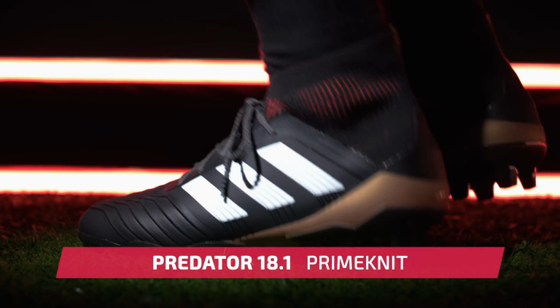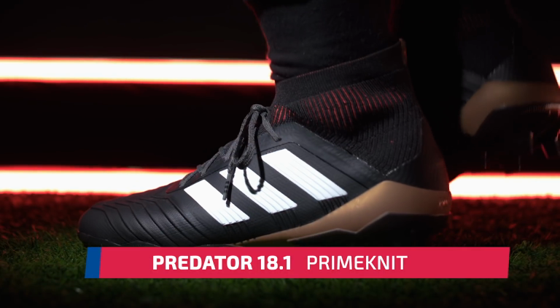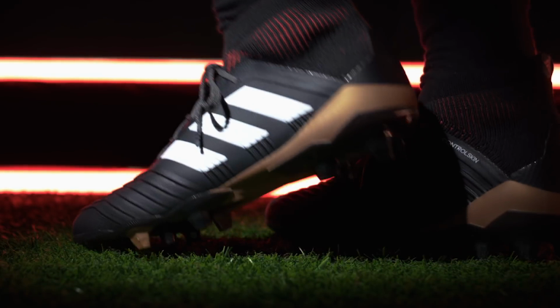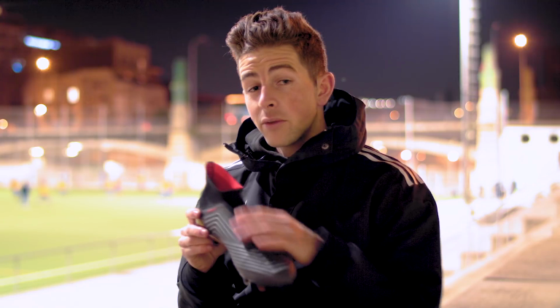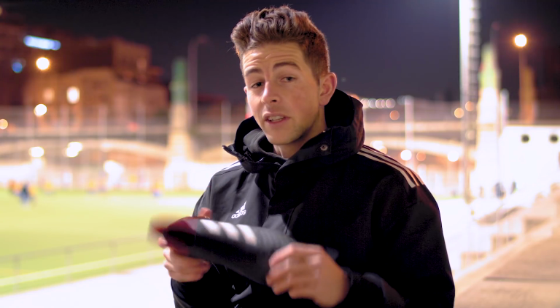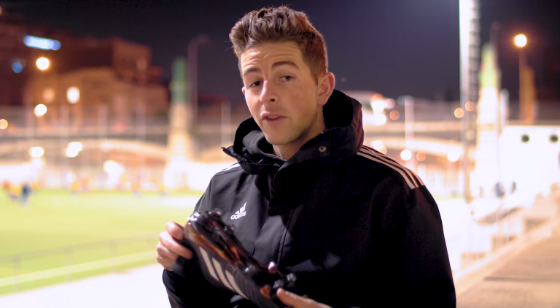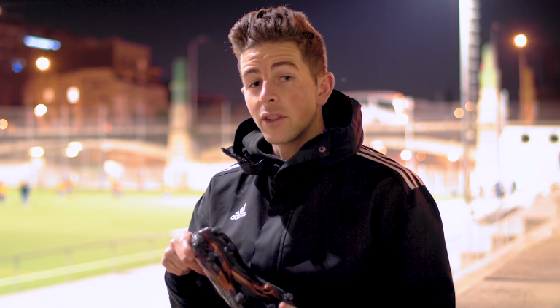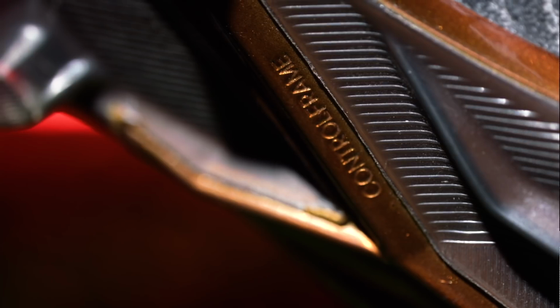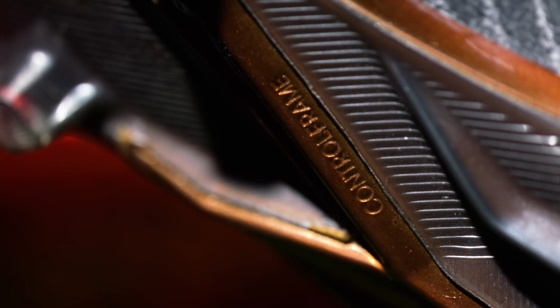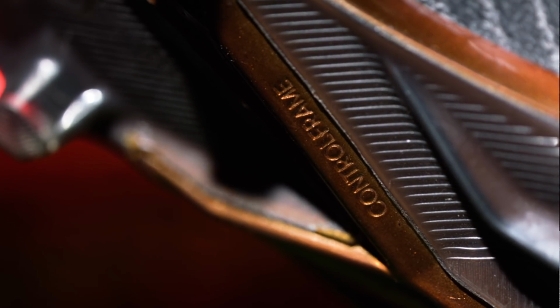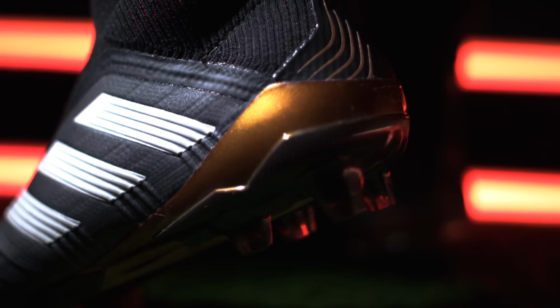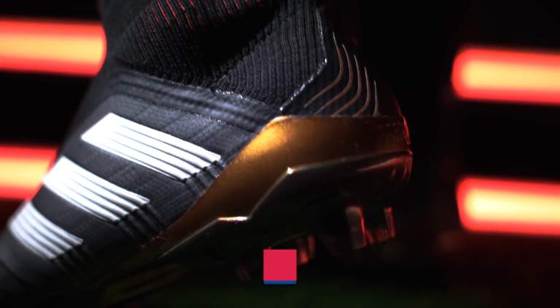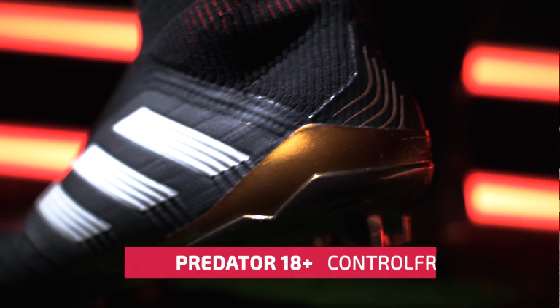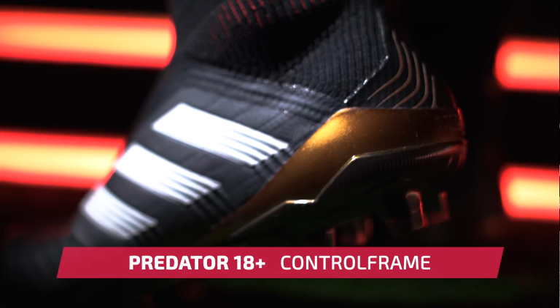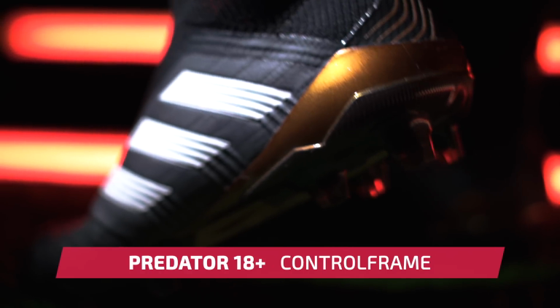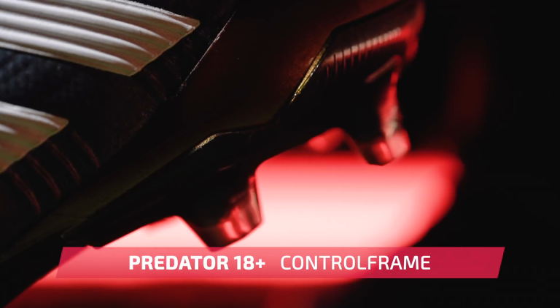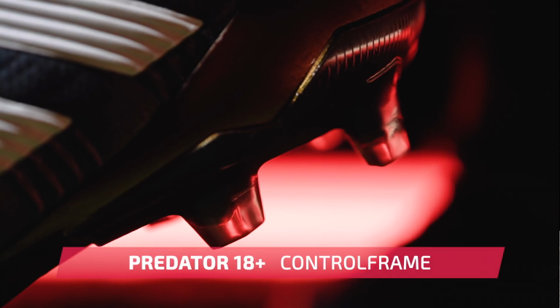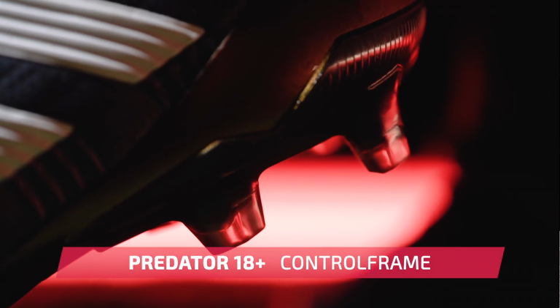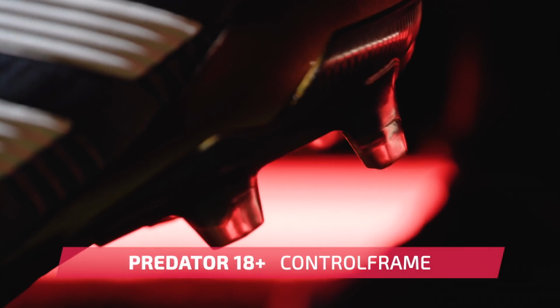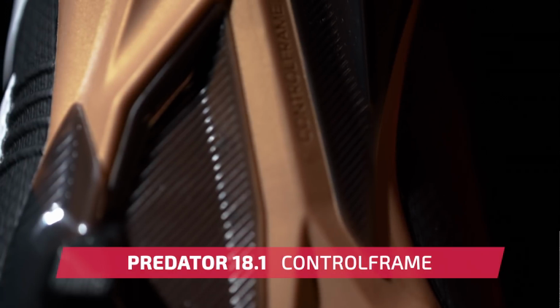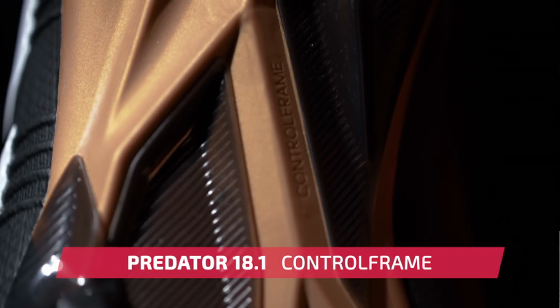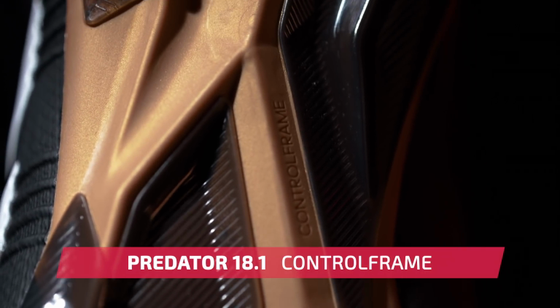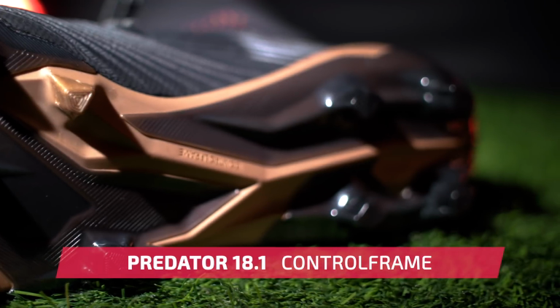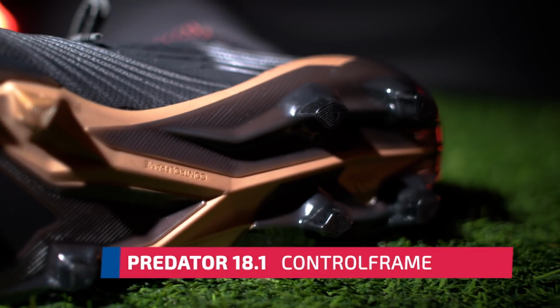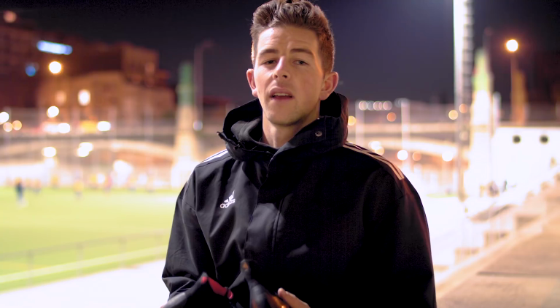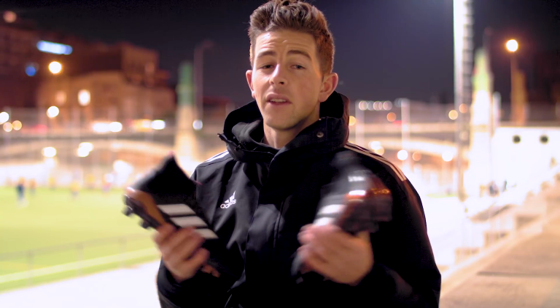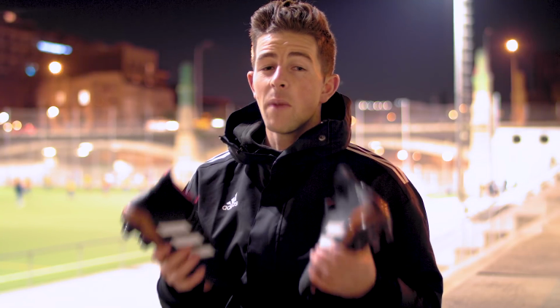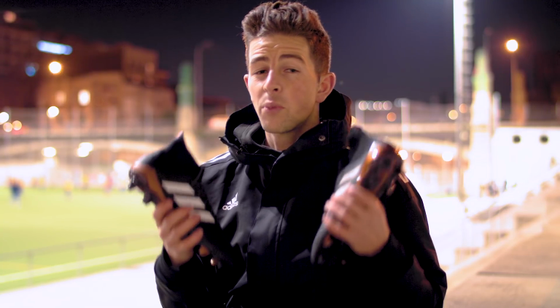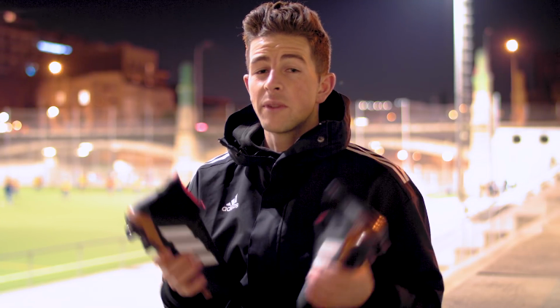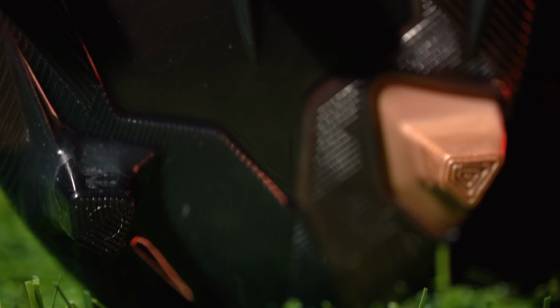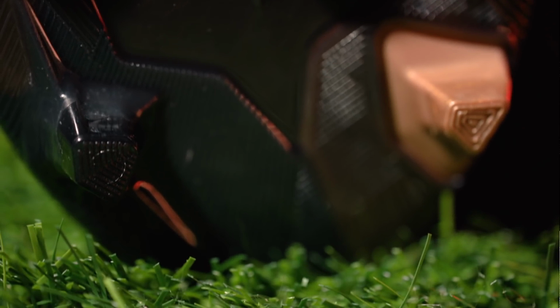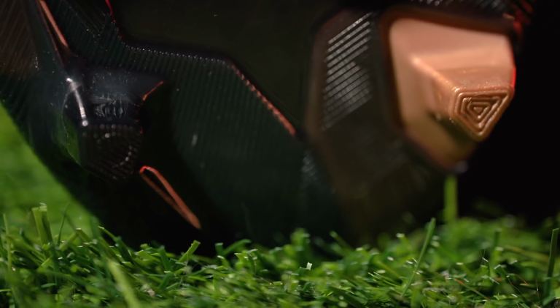Another new feature on the laceless model is the control frame outsole, featuring a hybrid stud tip configuration to amplify traction and rotation. This same stud shape and layout is present on the 18.1. So loads of amazing new premium technology on both of these models.